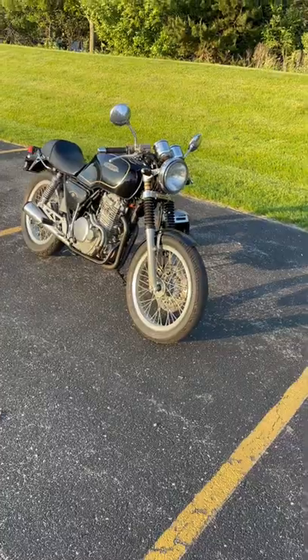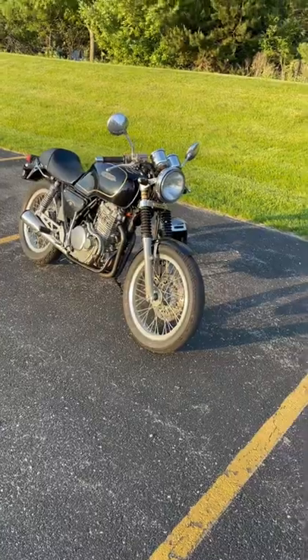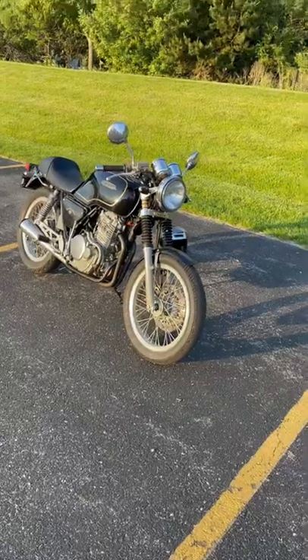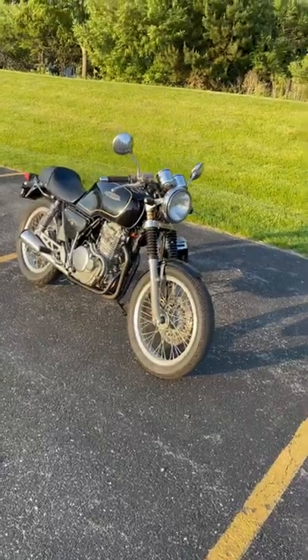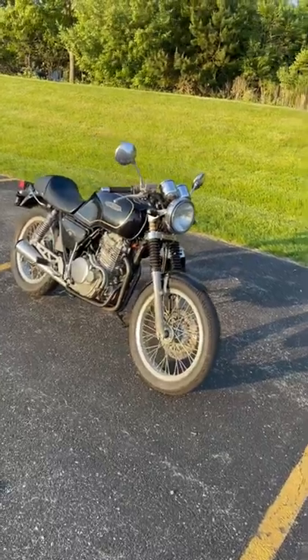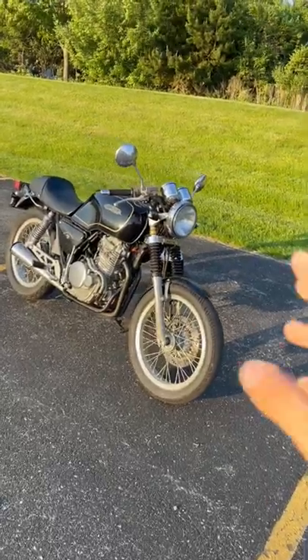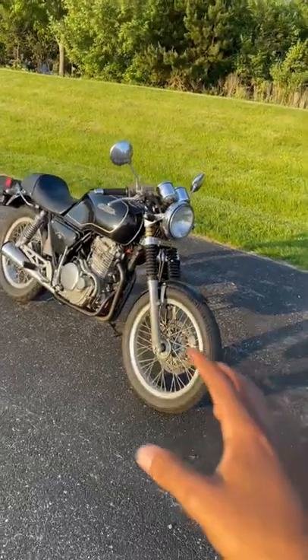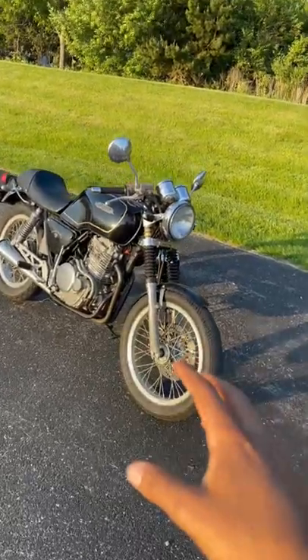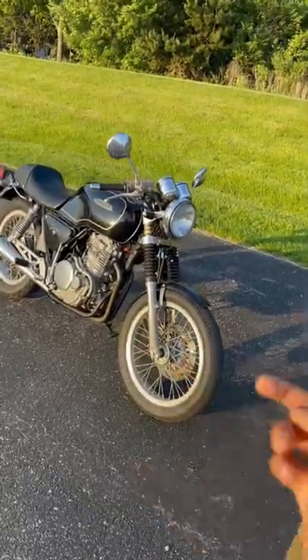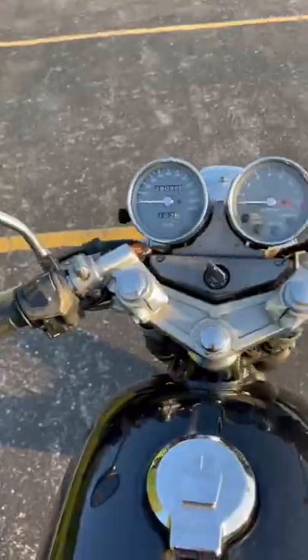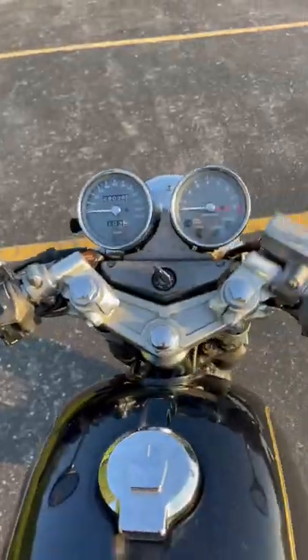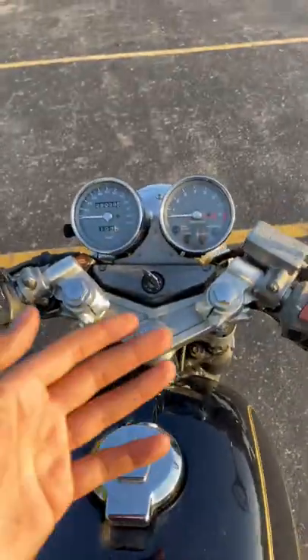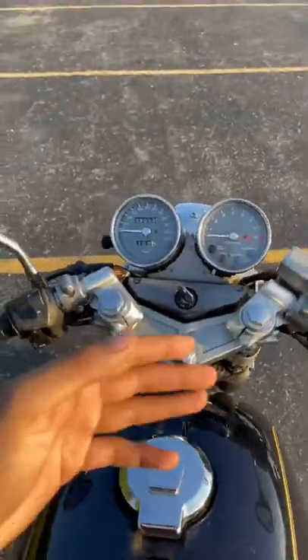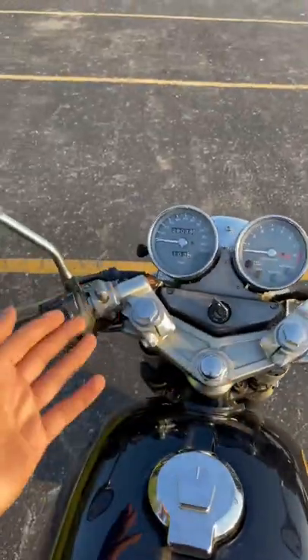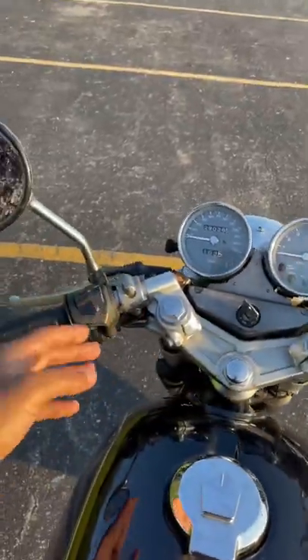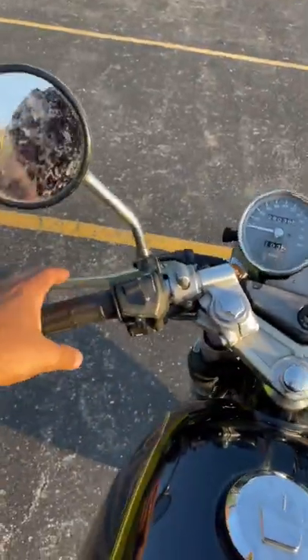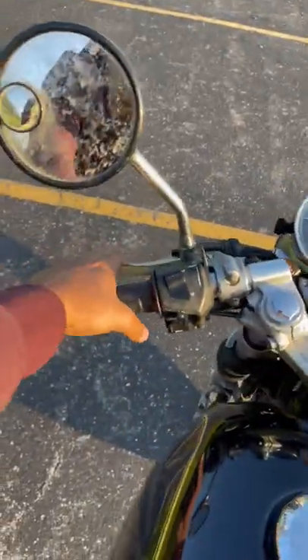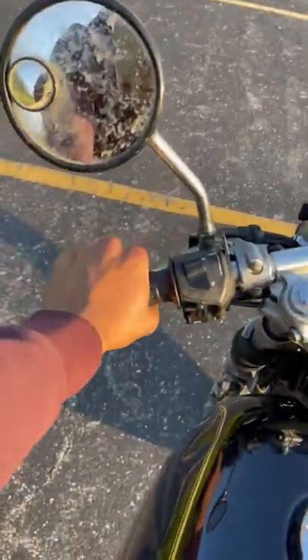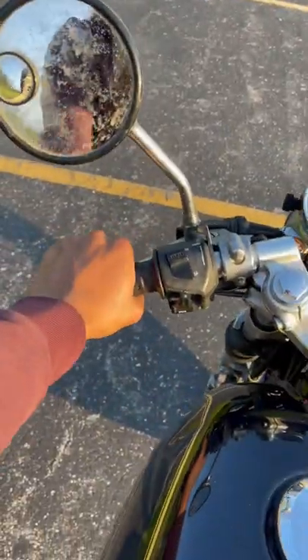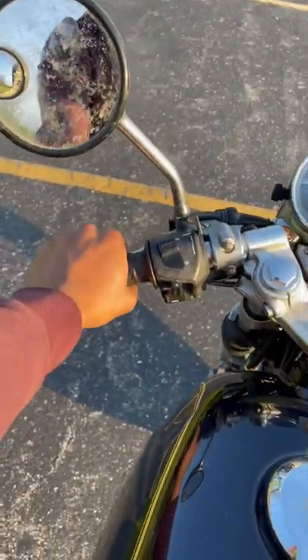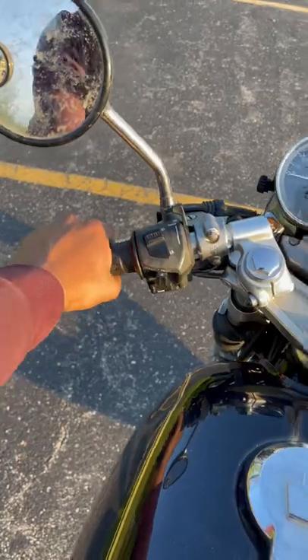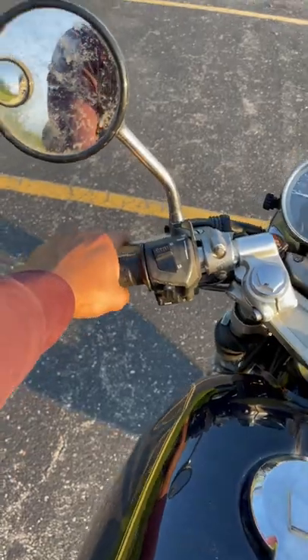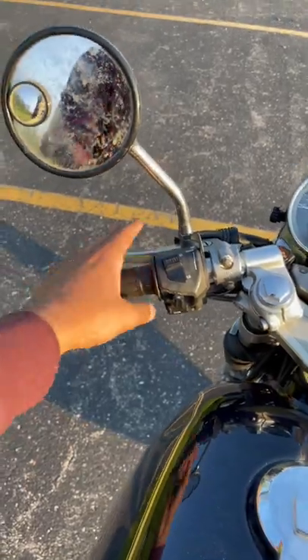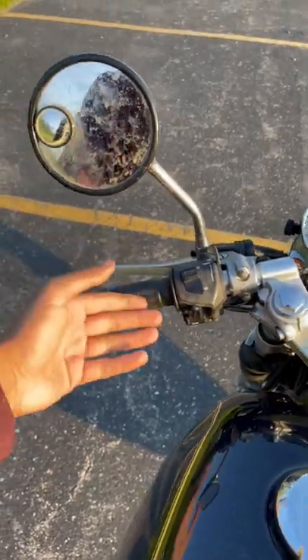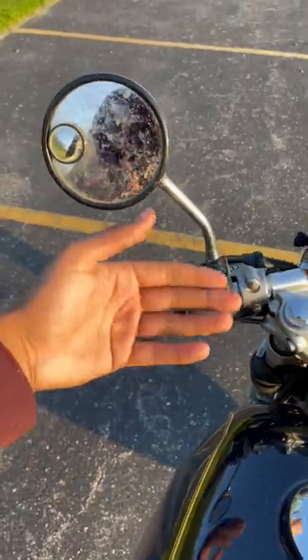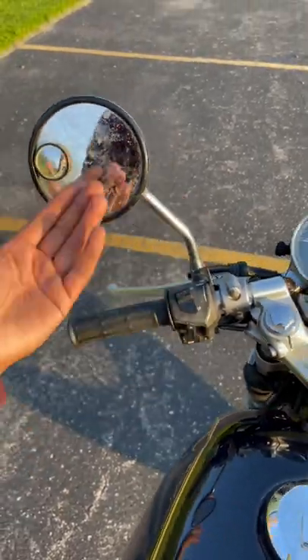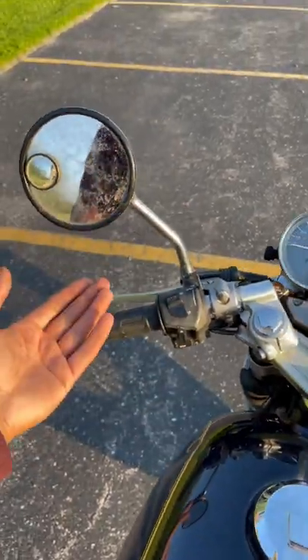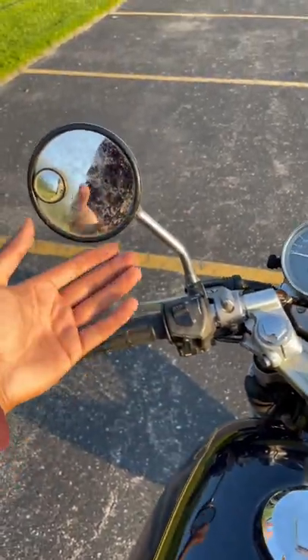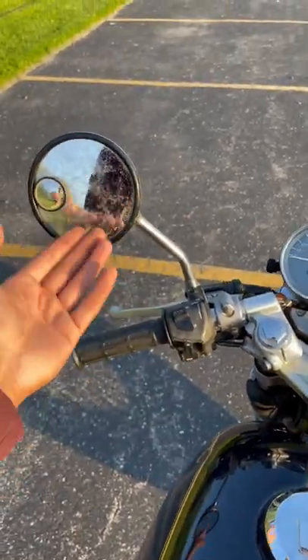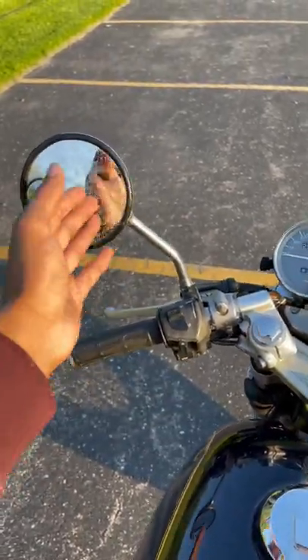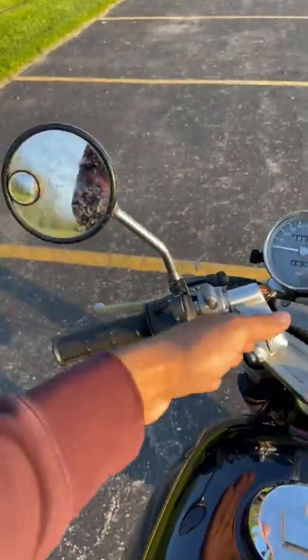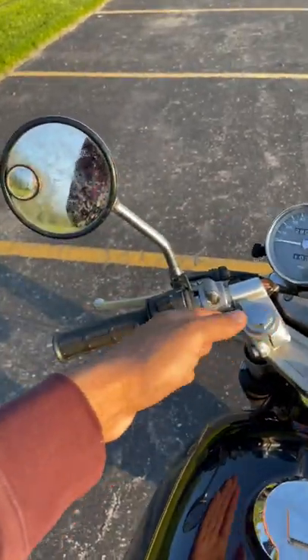How to ride a motorcycle in 60 seconds. First of all, get yourself familiarized with the controls. This is the clutch. The clutch is what you use in order to go from one gear to the next.